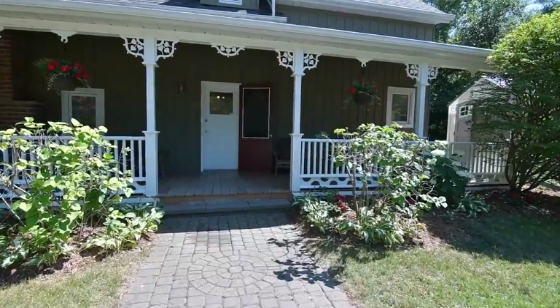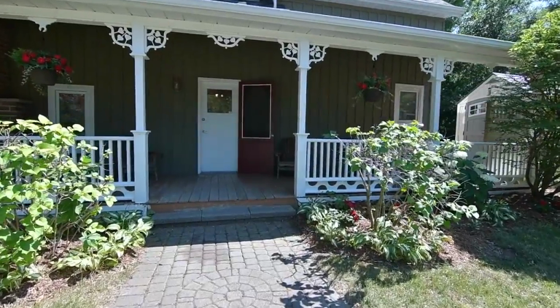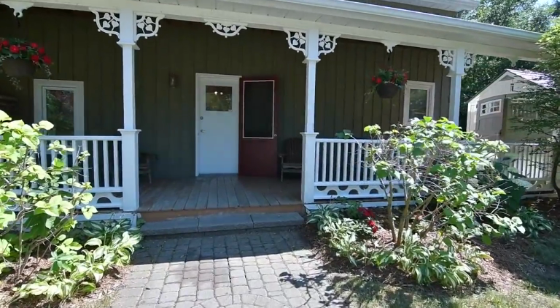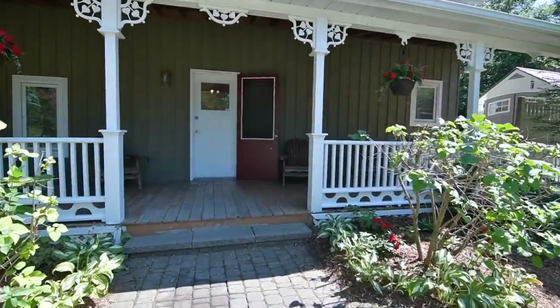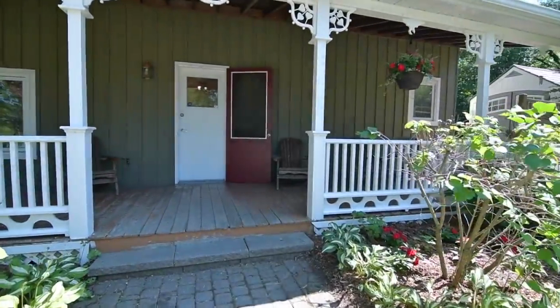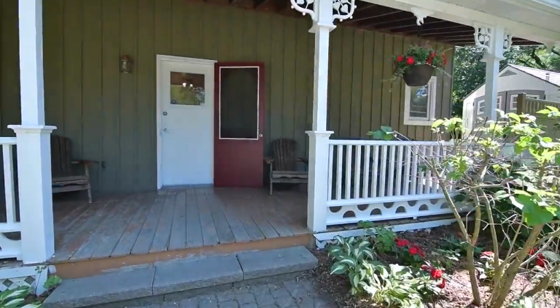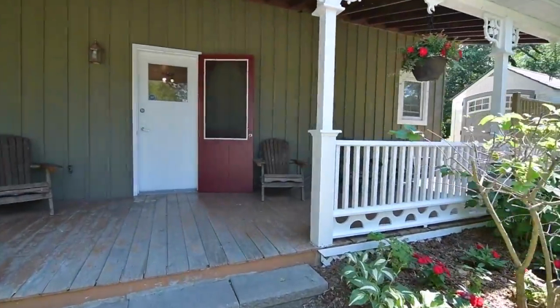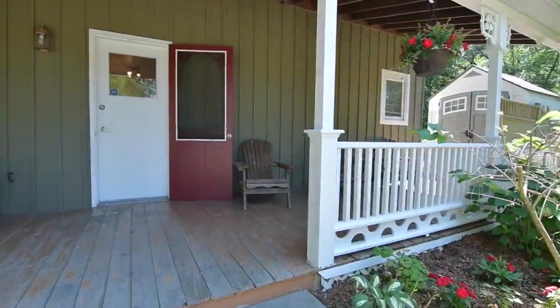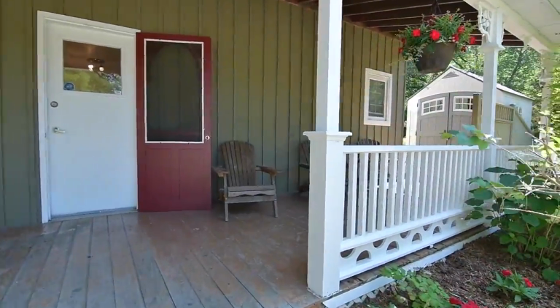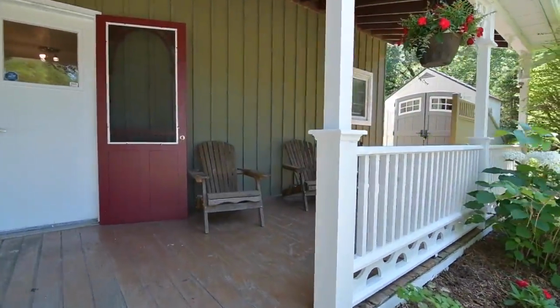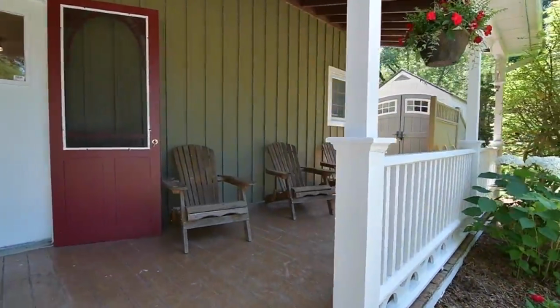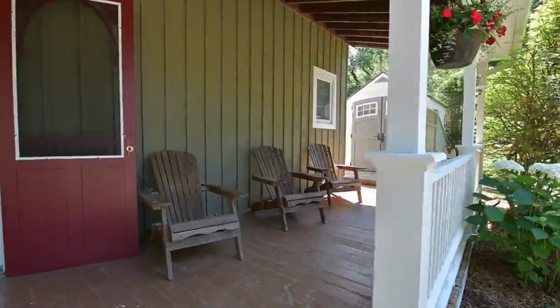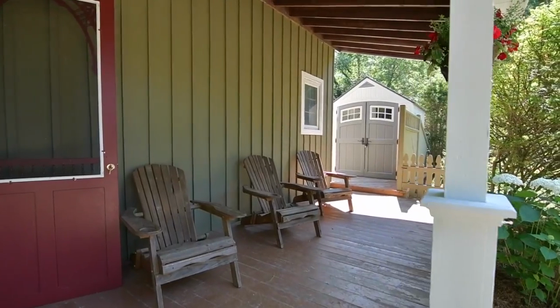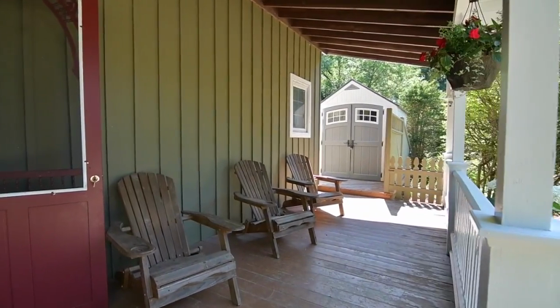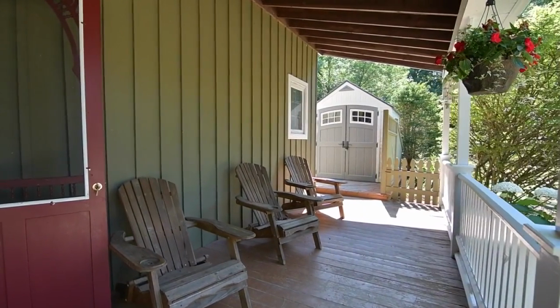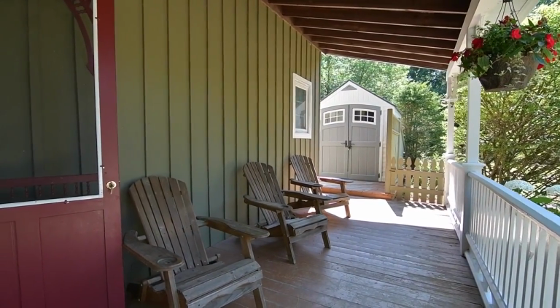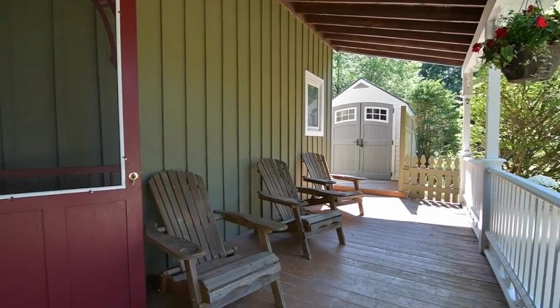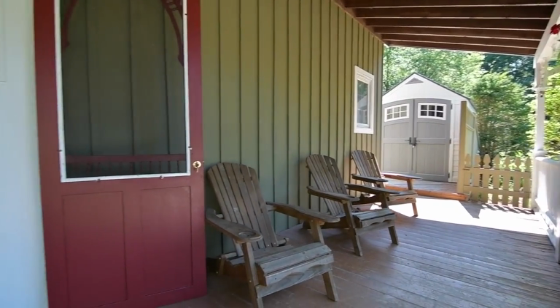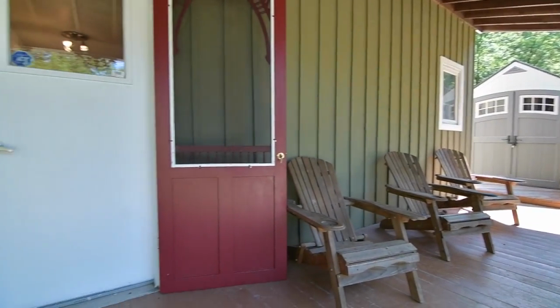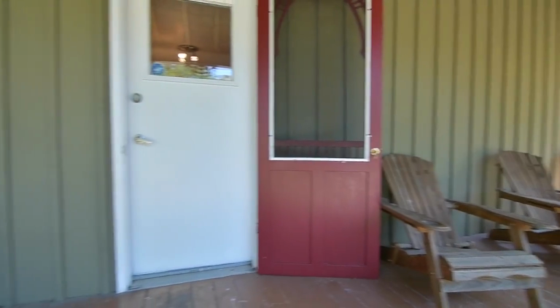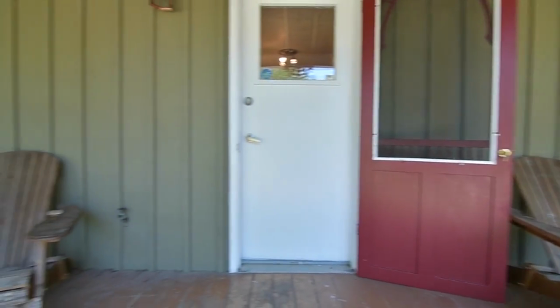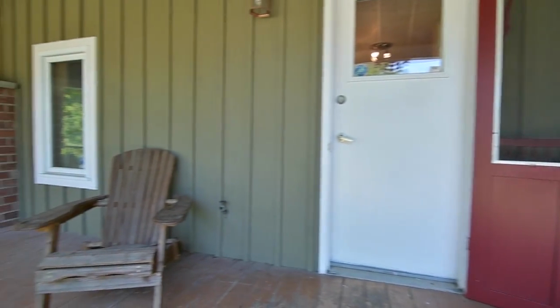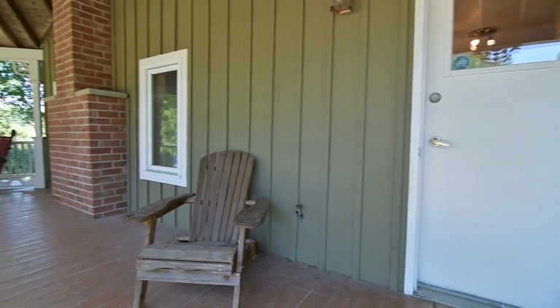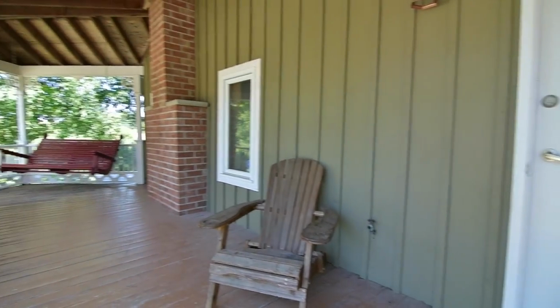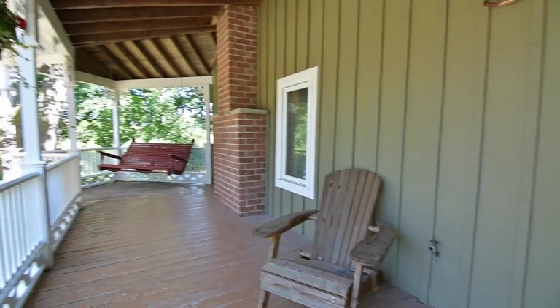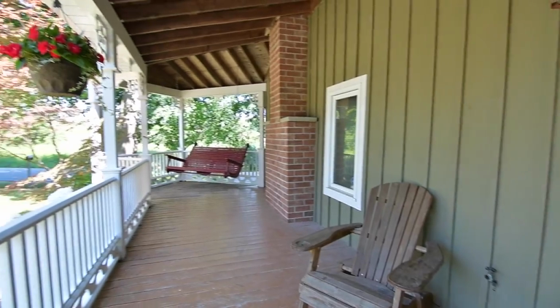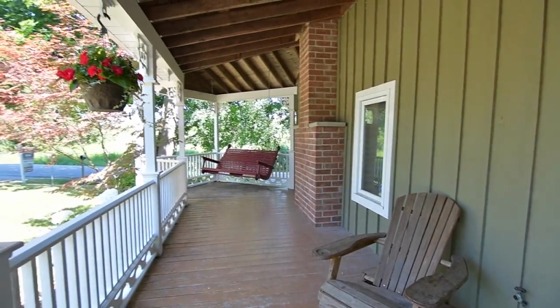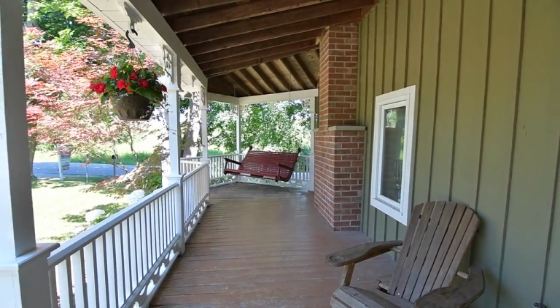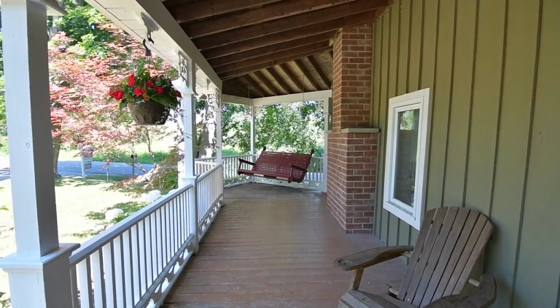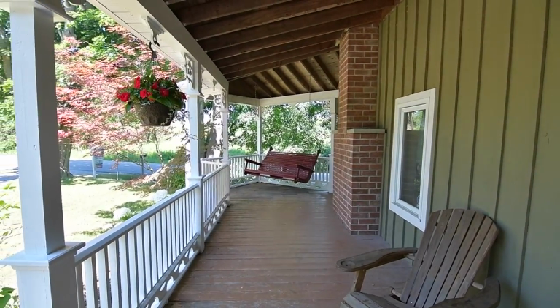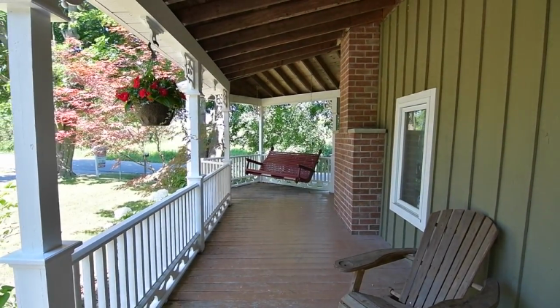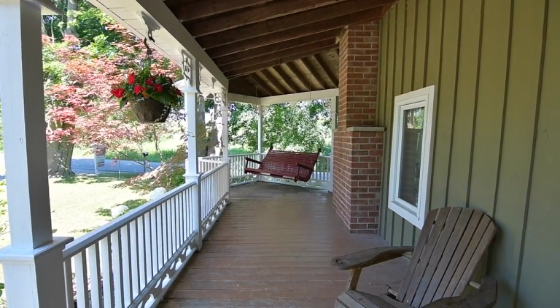Built in 1867, and while it has been updated to modern standards, gingerbread details, a traditional covered front porch, and the exposed brick of the chimney retain the character of the original homestead.